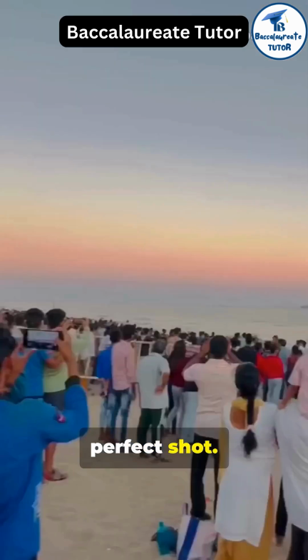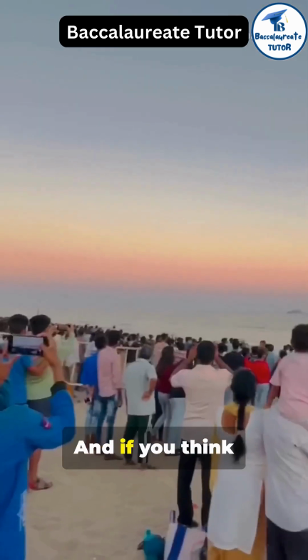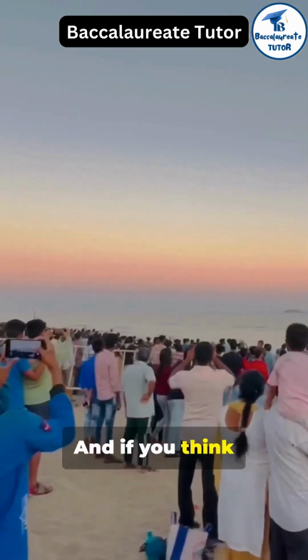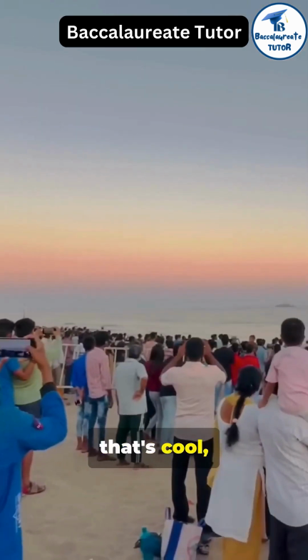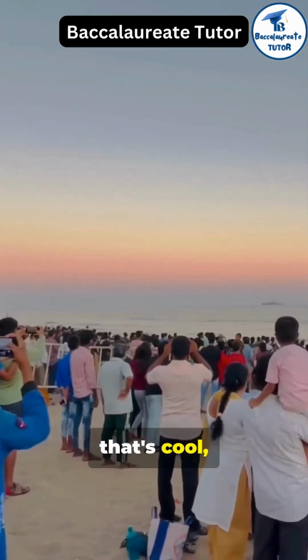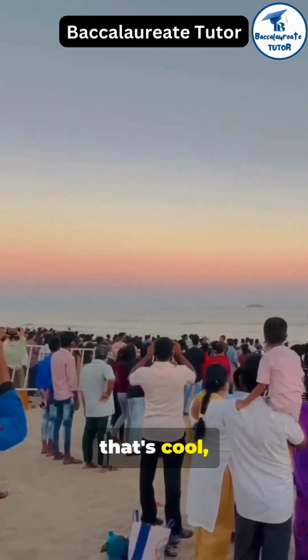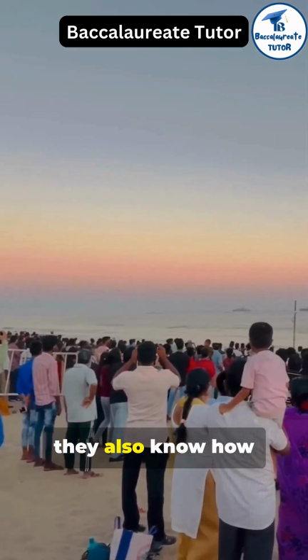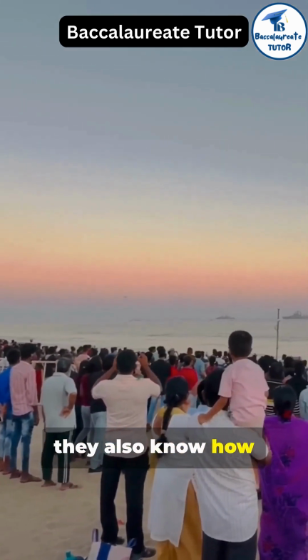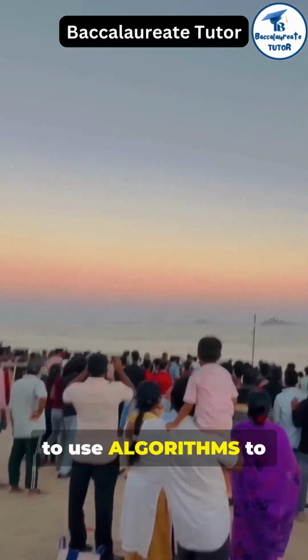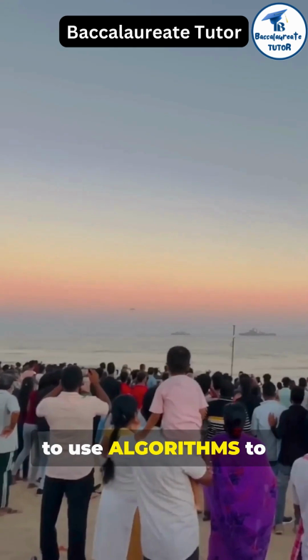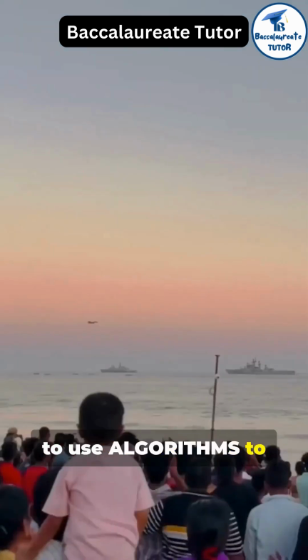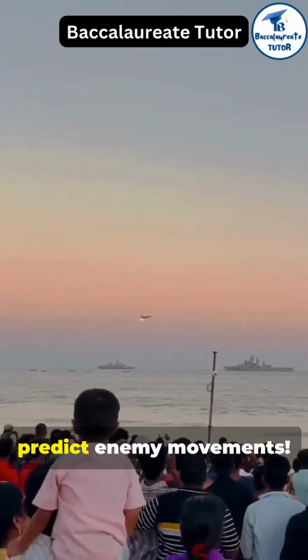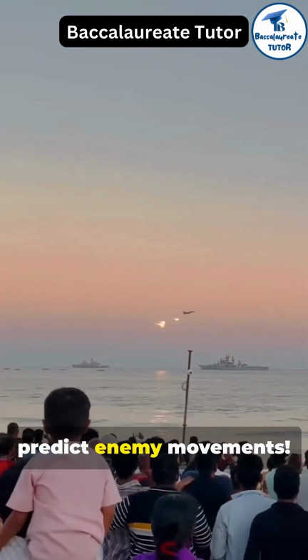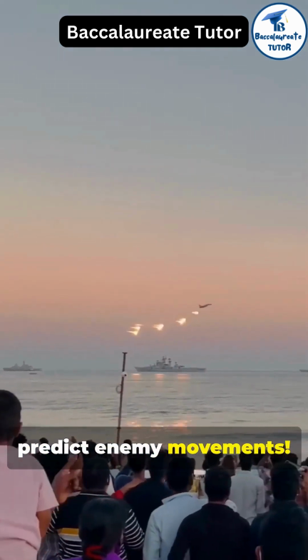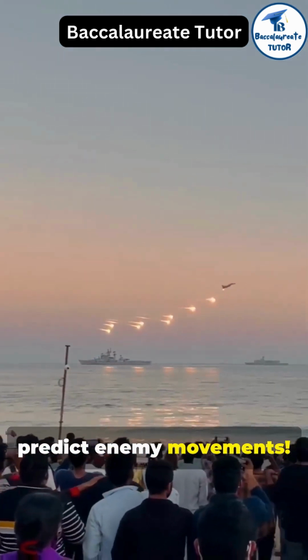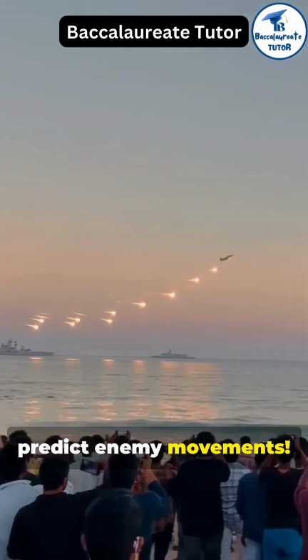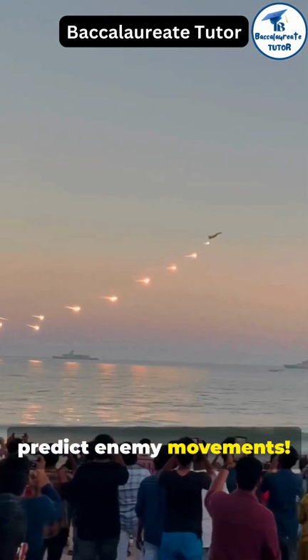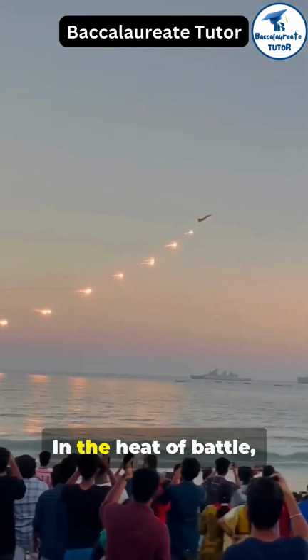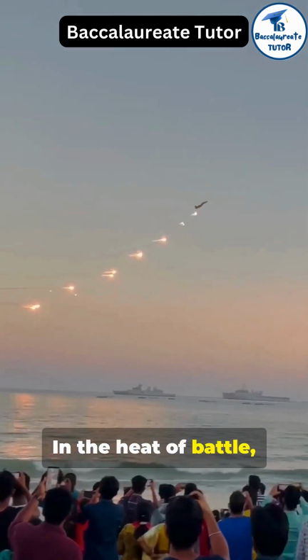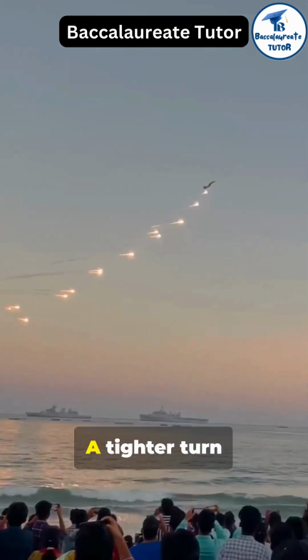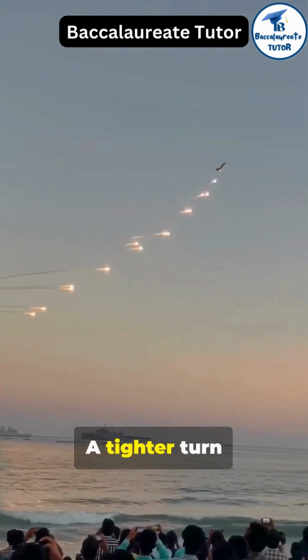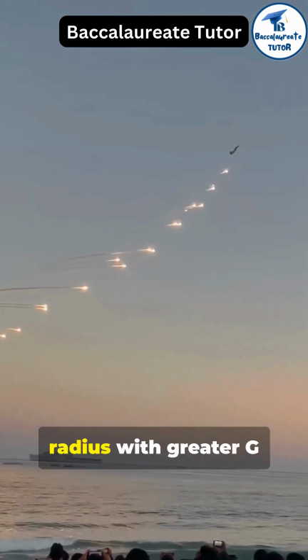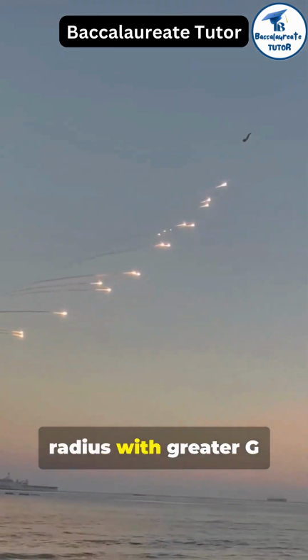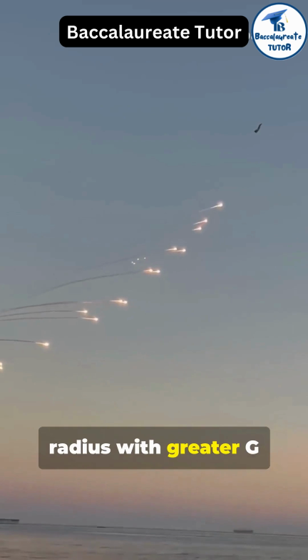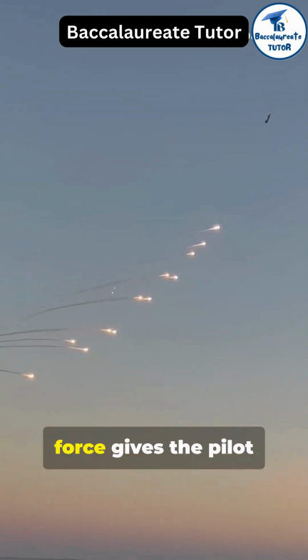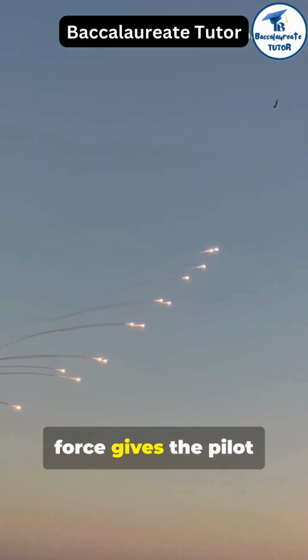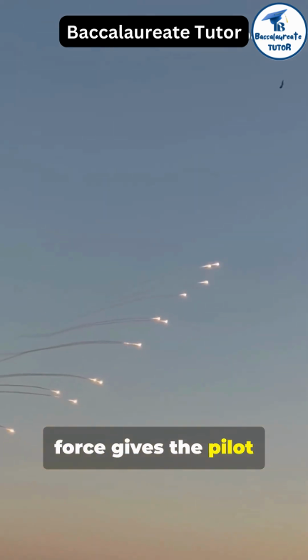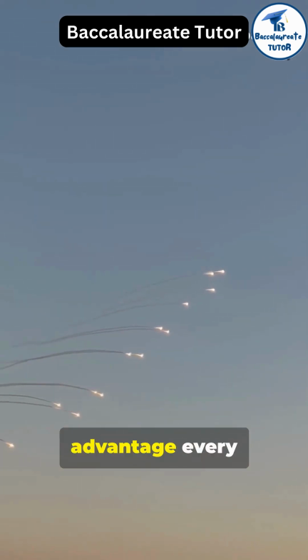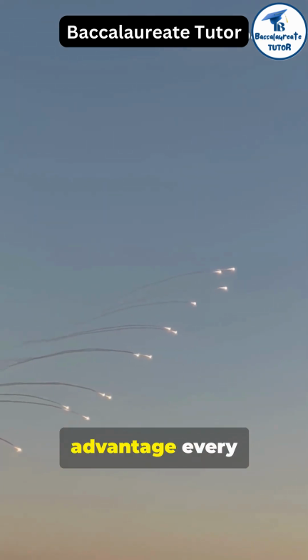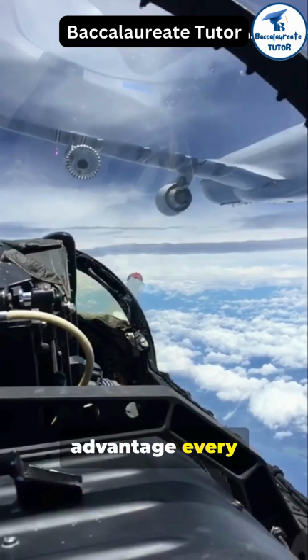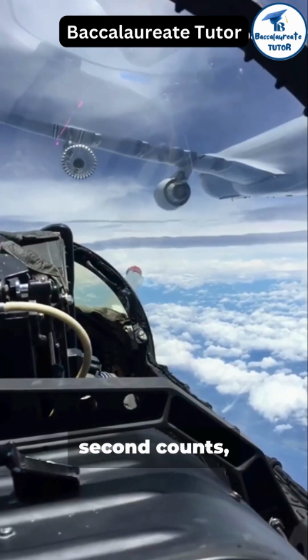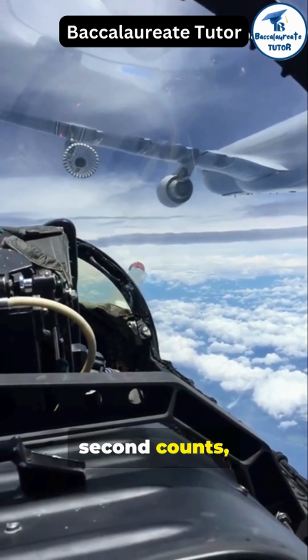And if you think that's cool, they also use algorithms to predict enemy movements. In the heat of battle, a tighter turn radius with greater G-force gives the pilot an advantage — every second counts.